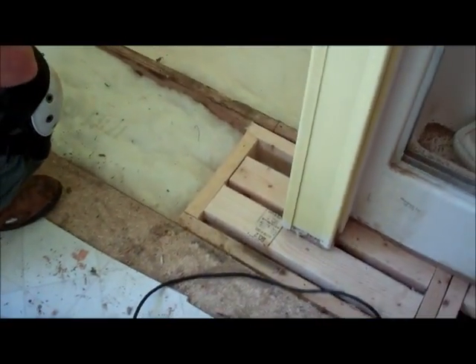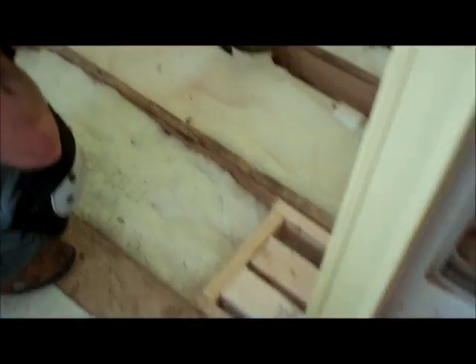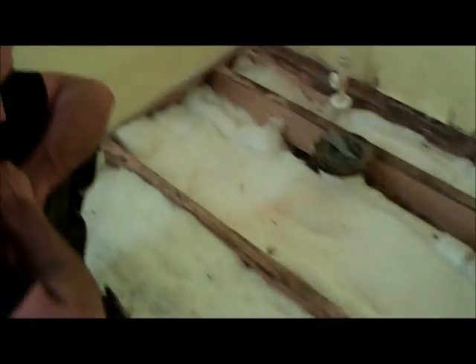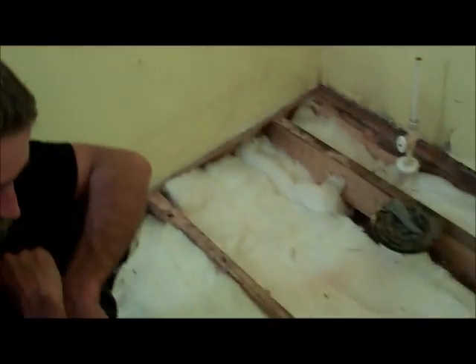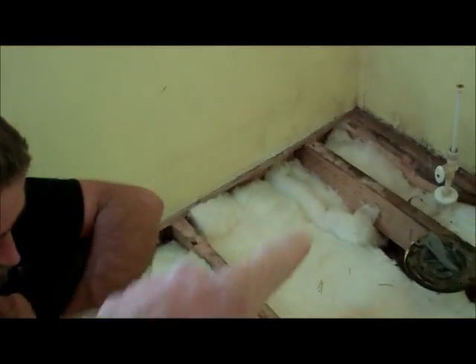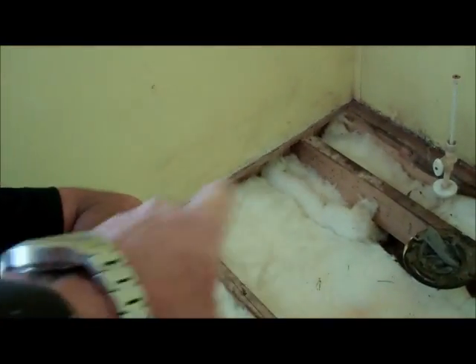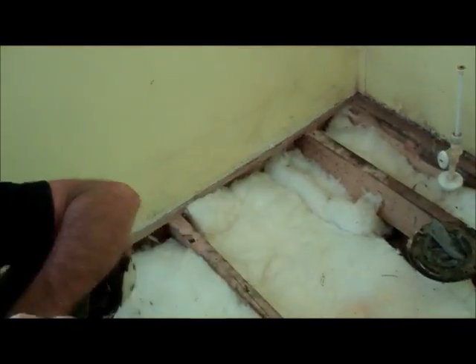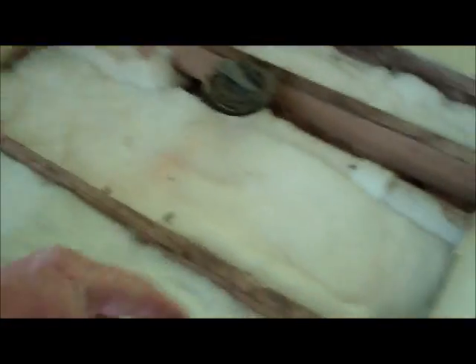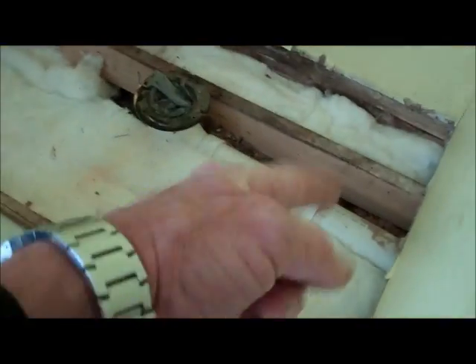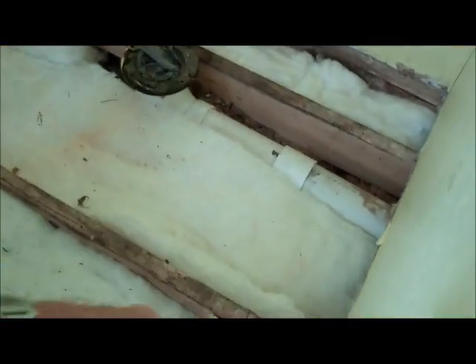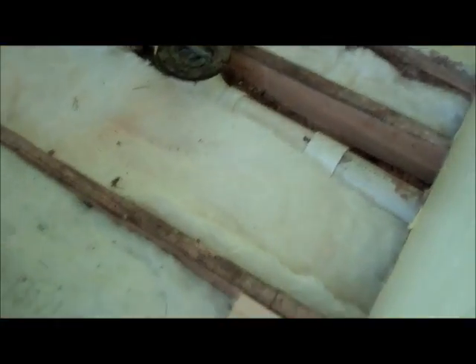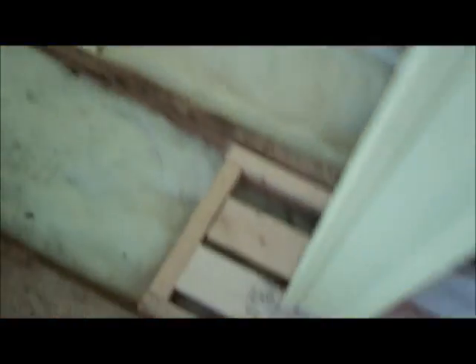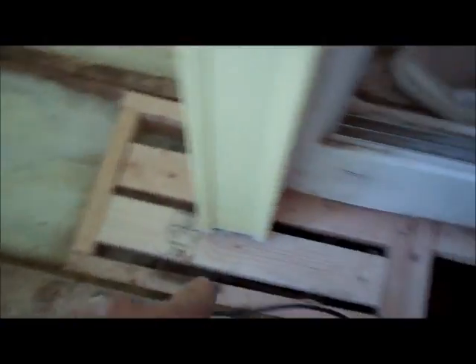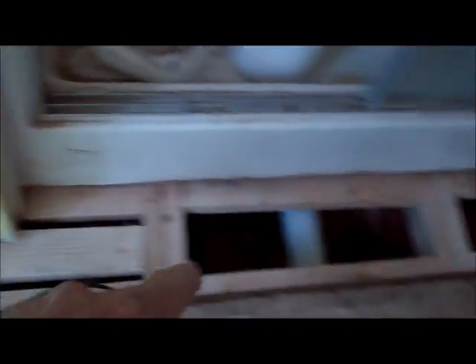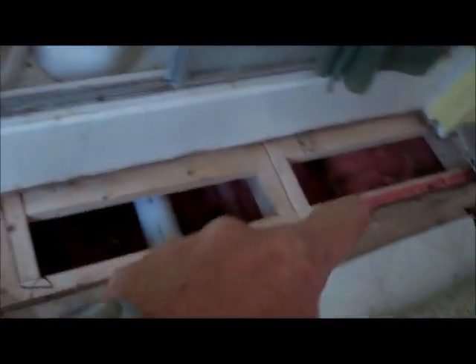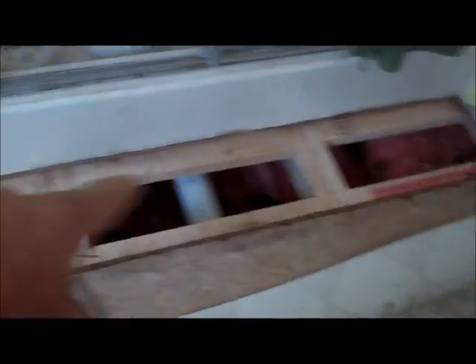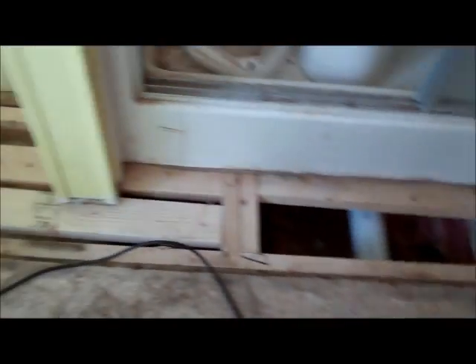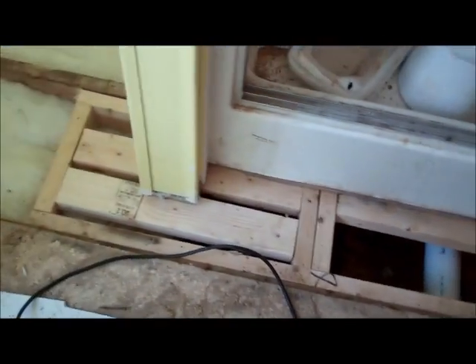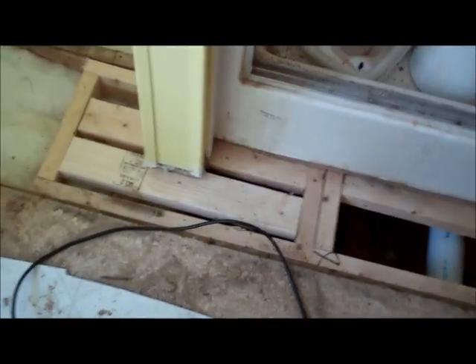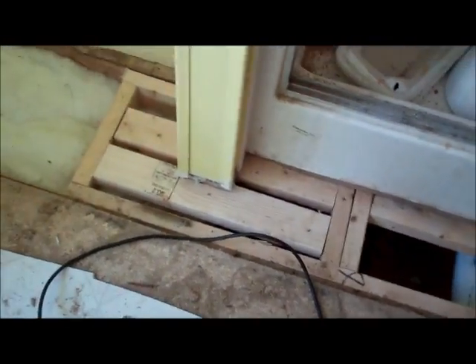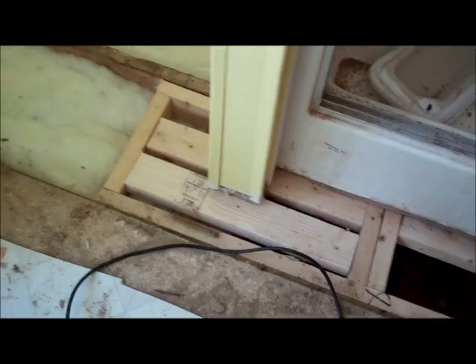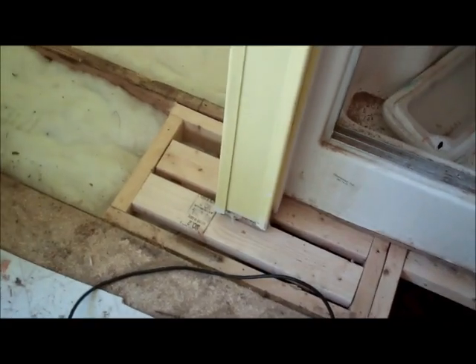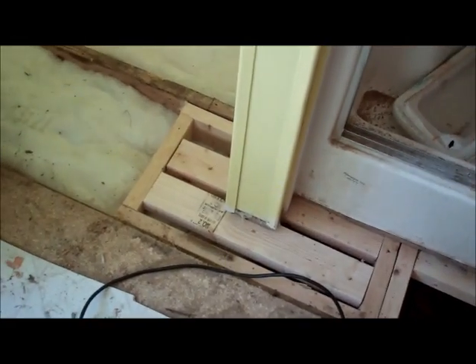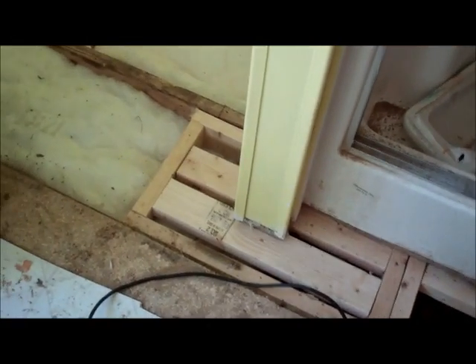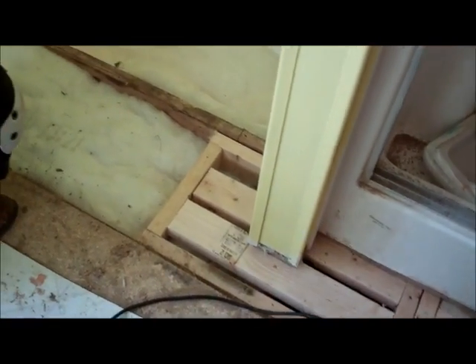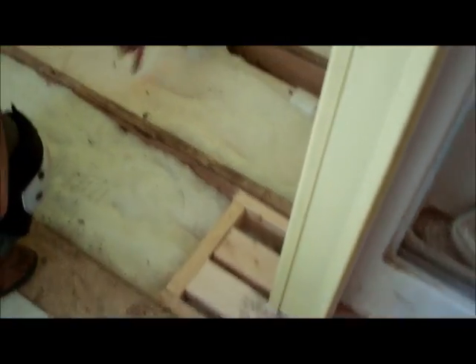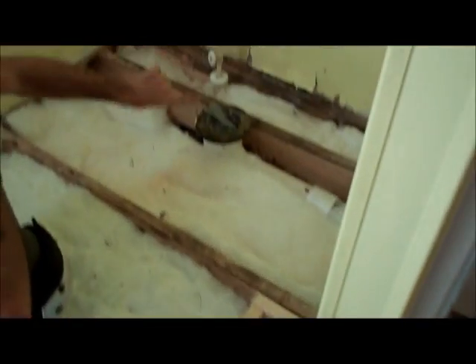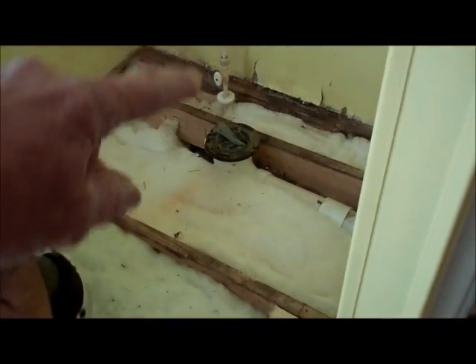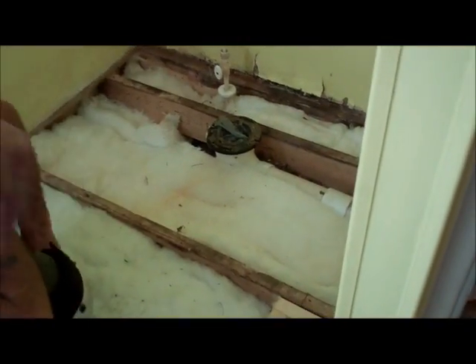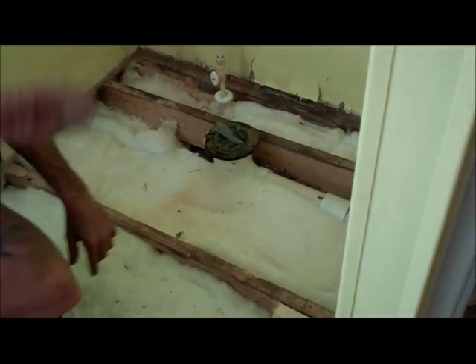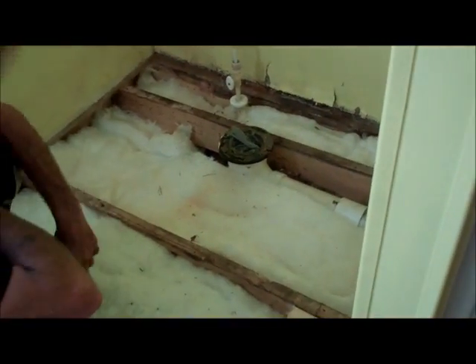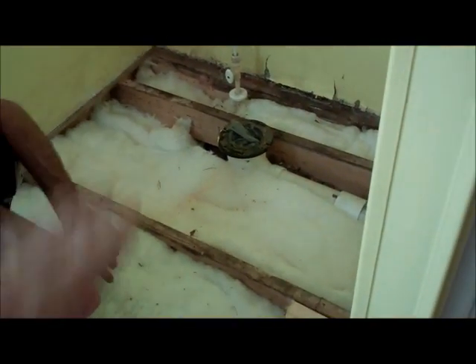We're framing up the wall here. This is already framed out, ready for plywood. We're framing around the commode so it's solid.